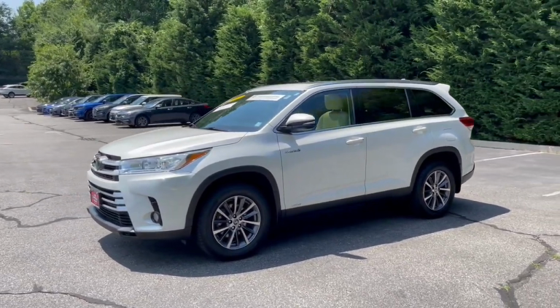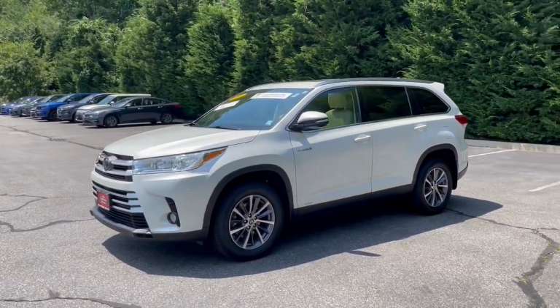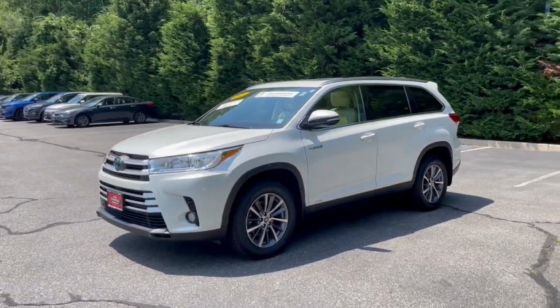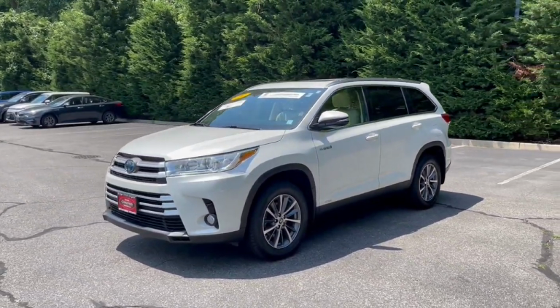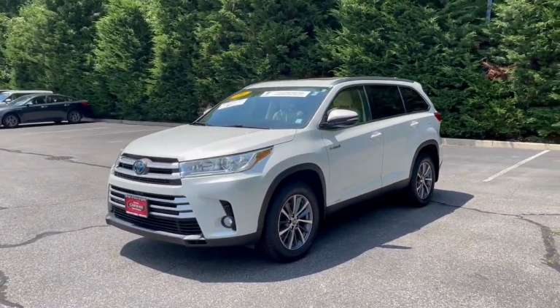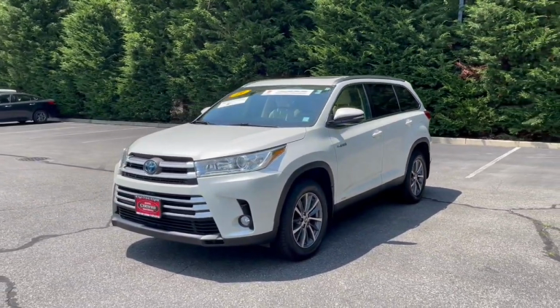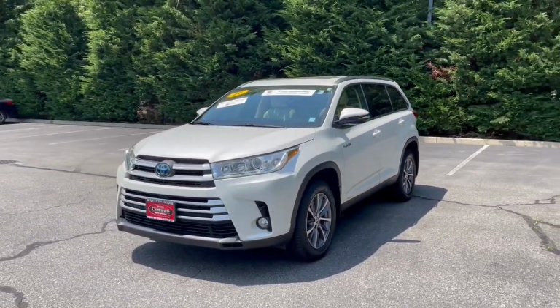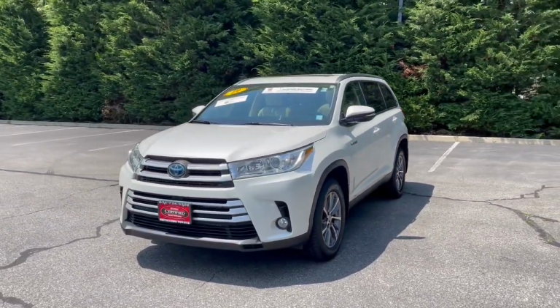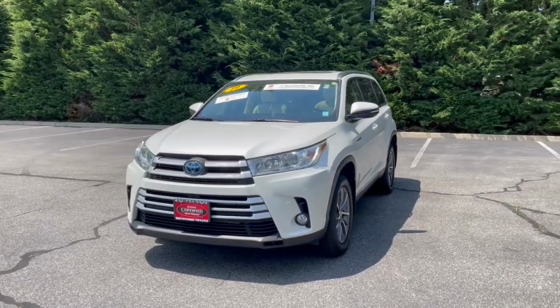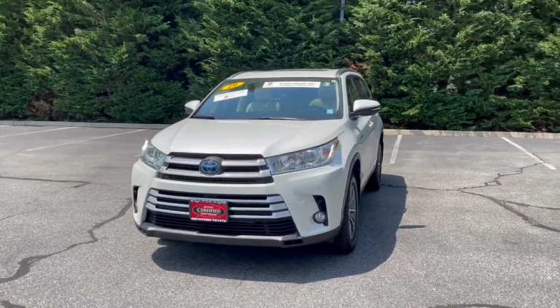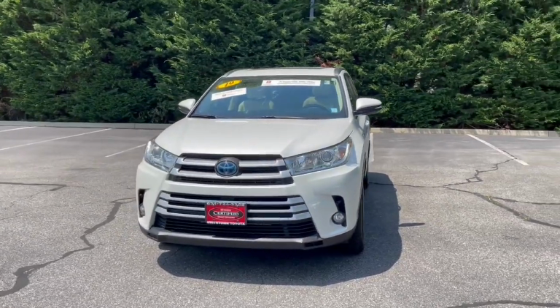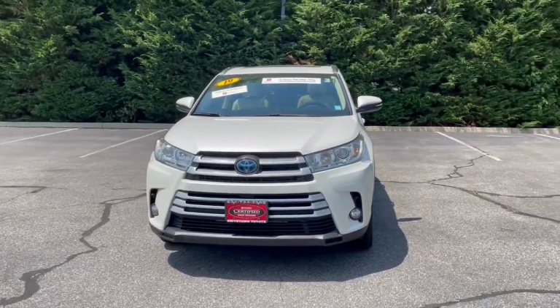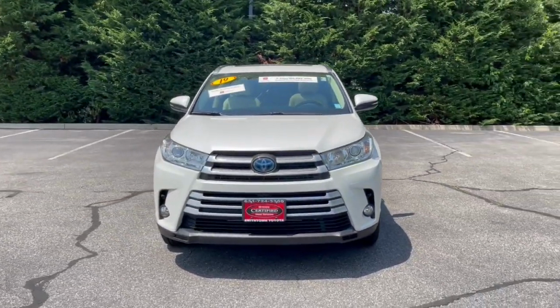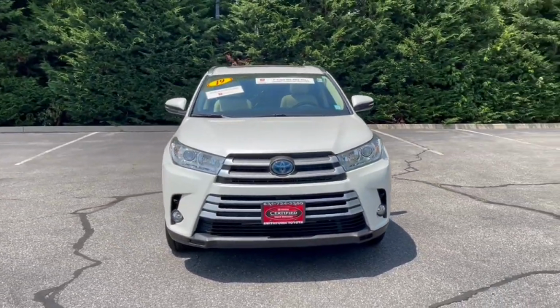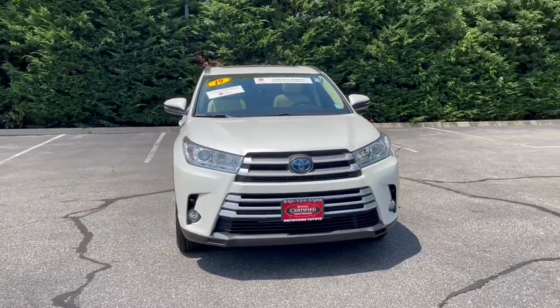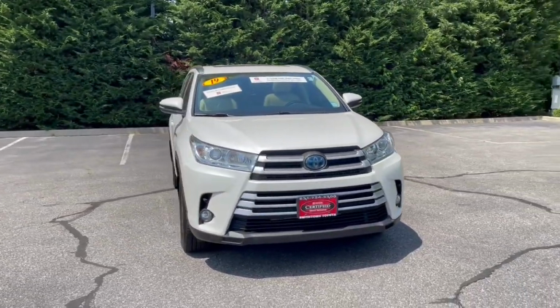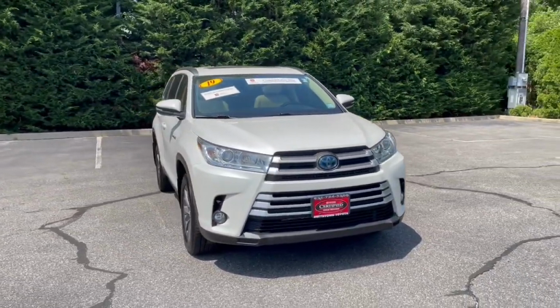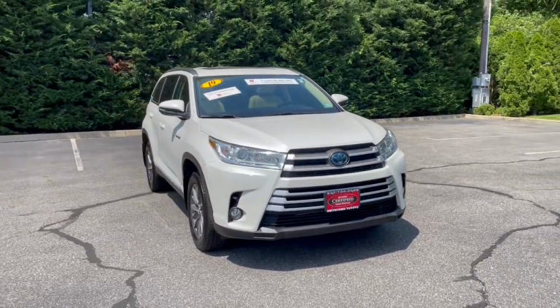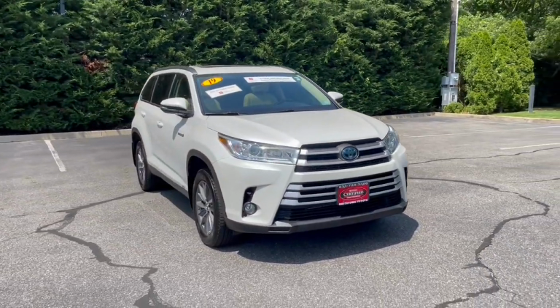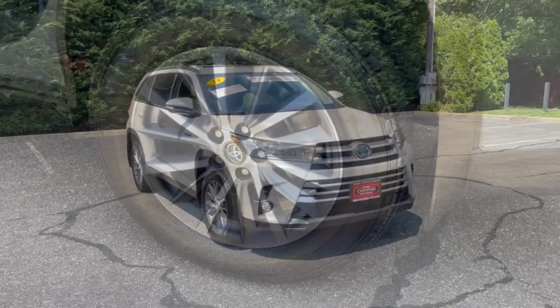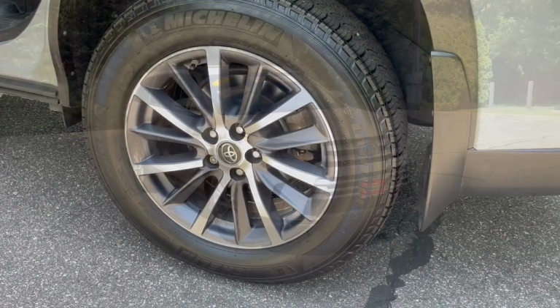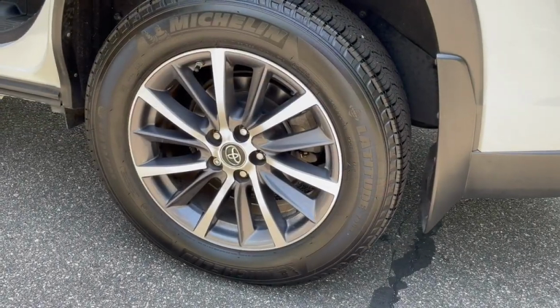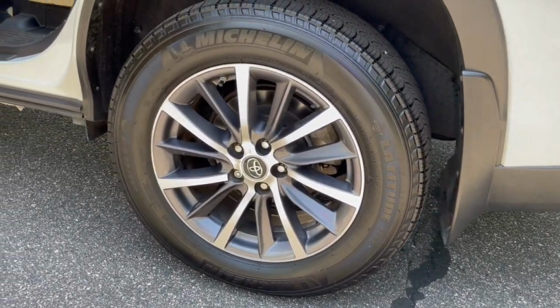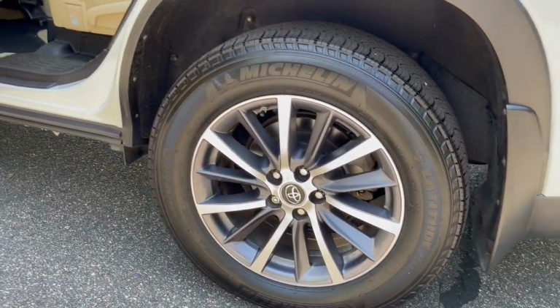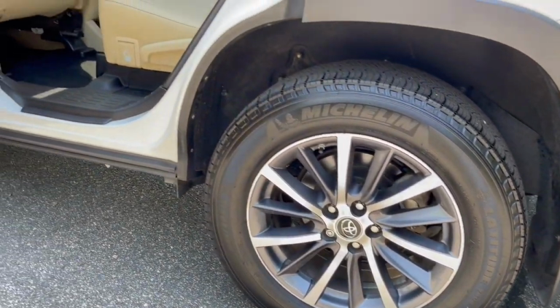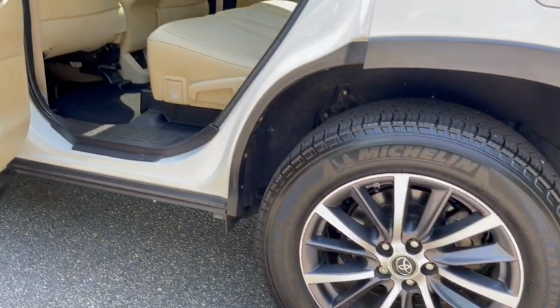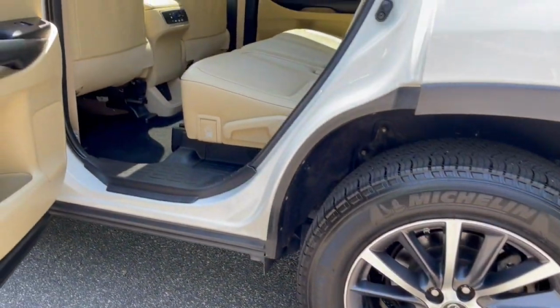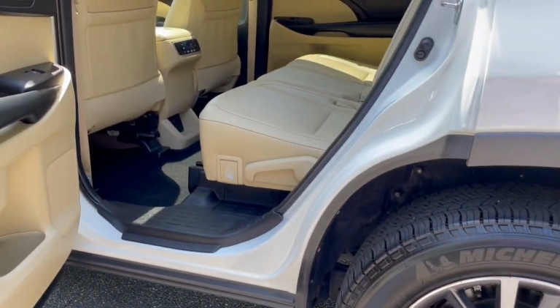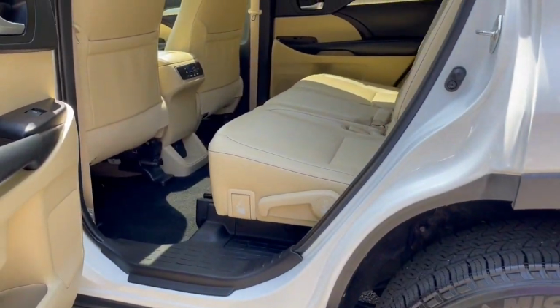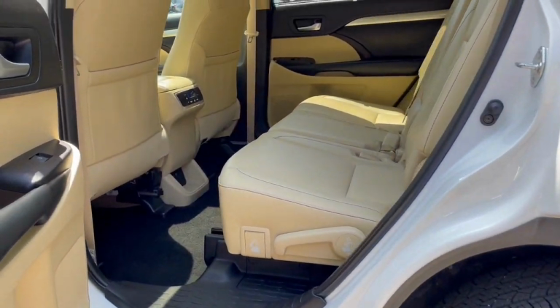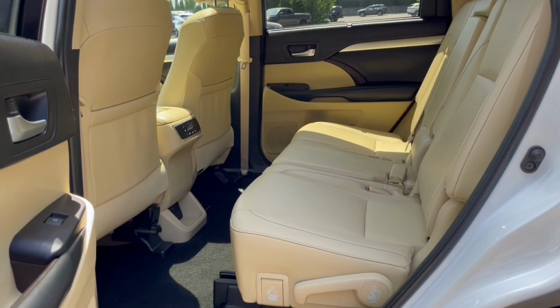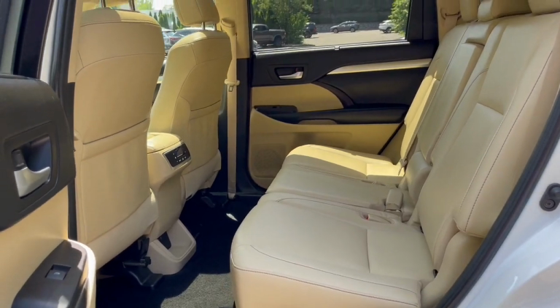Touchscreen infotainment system, intelligent auto on-off high beams, pre-collision system, proximity key entry, heated driver's seat, third row seat, navigation system, all-wheel drive, sun/moonroof, power liftgate.